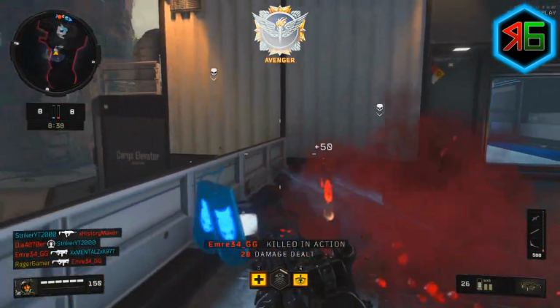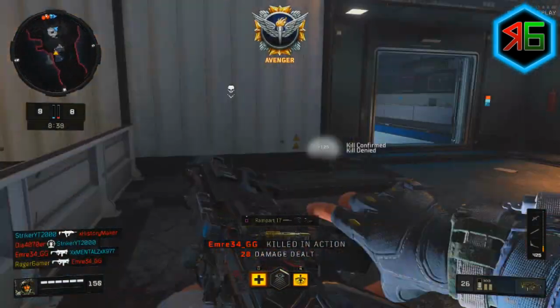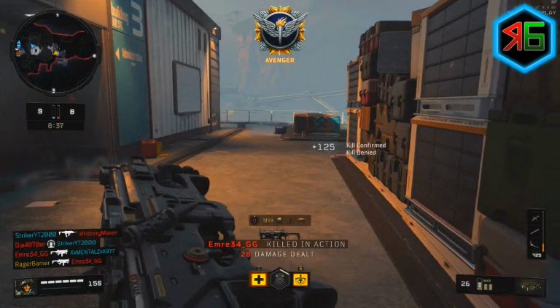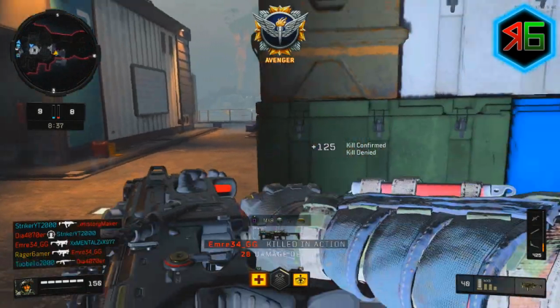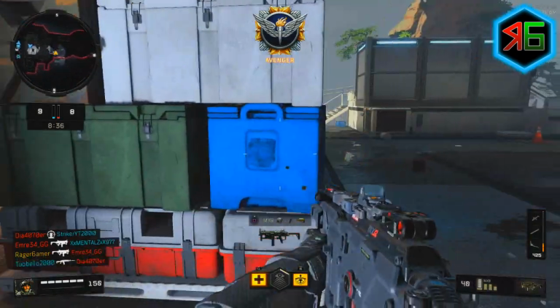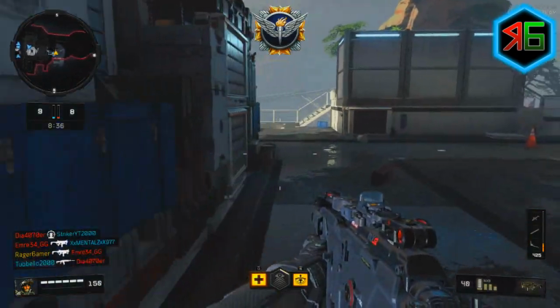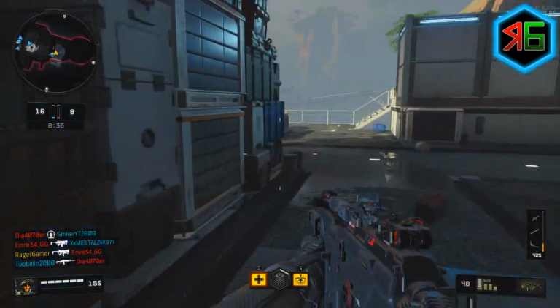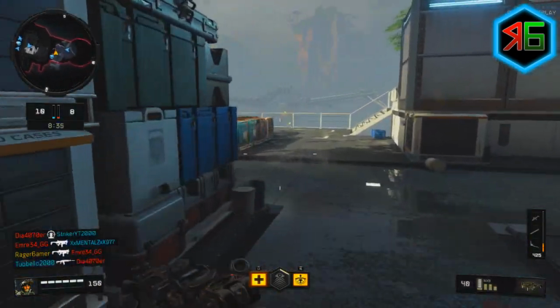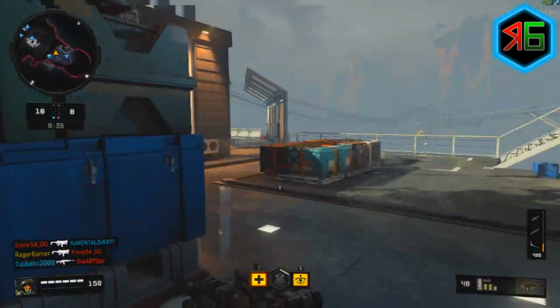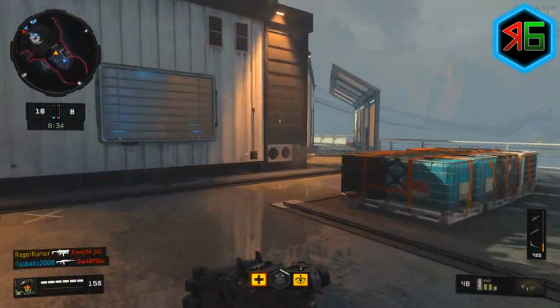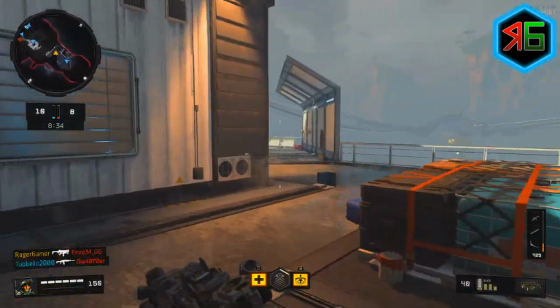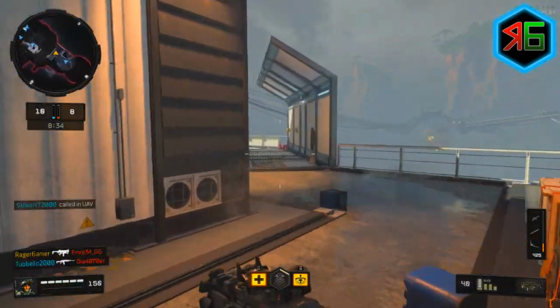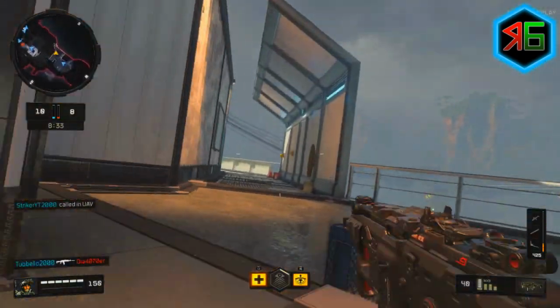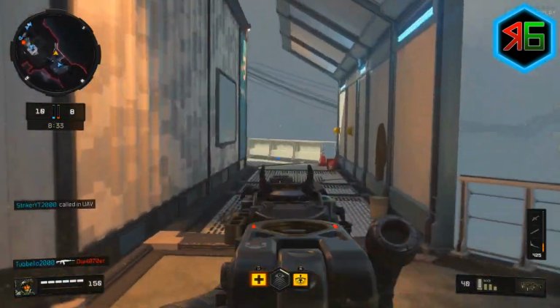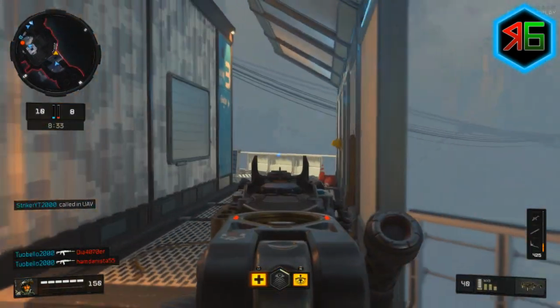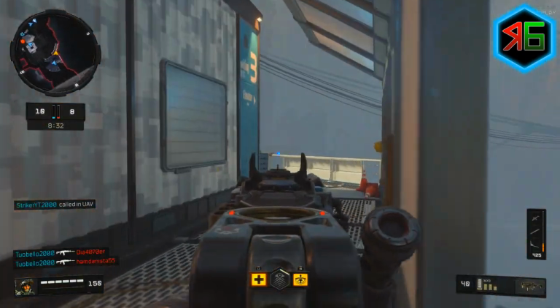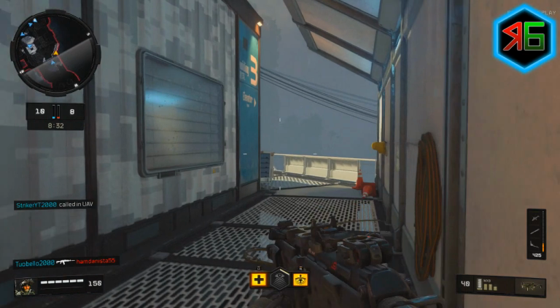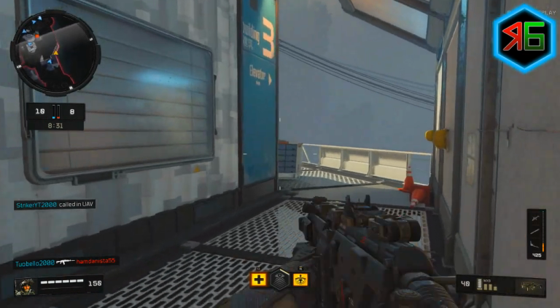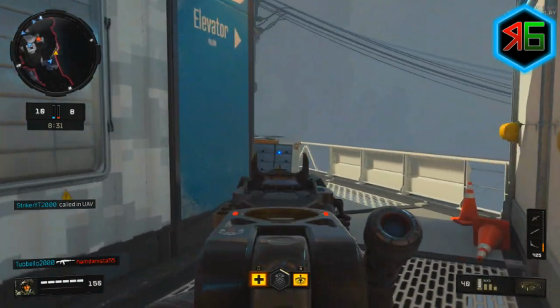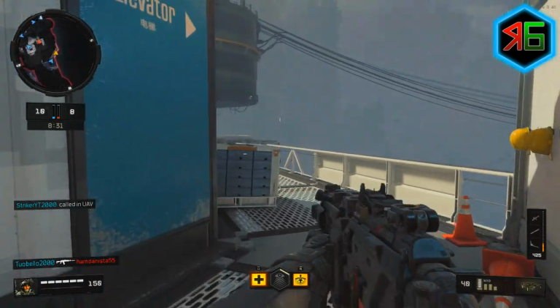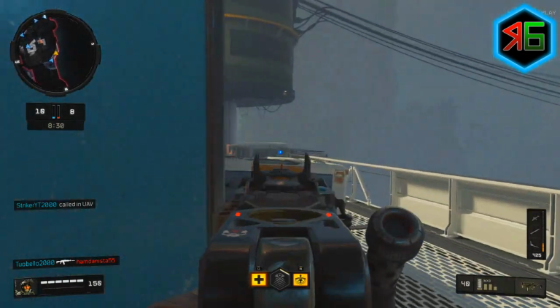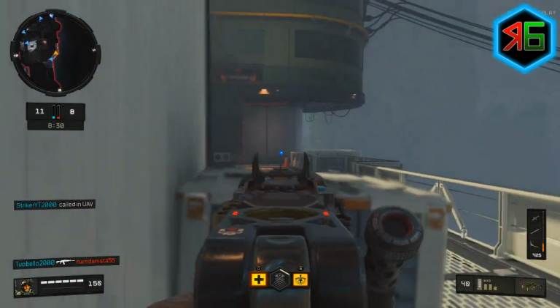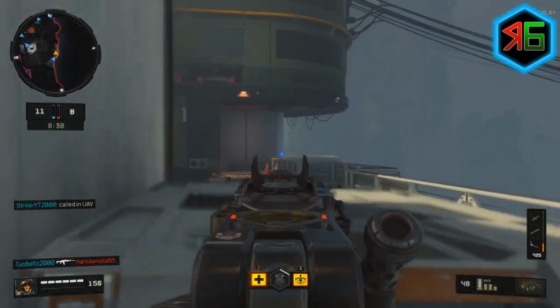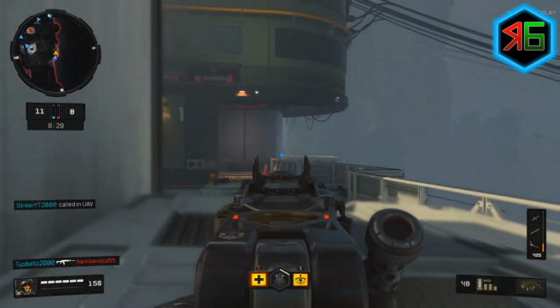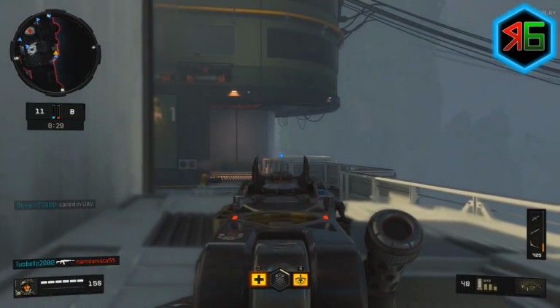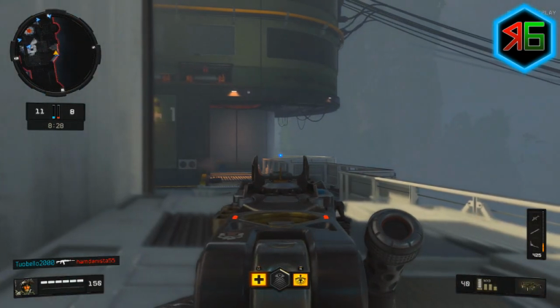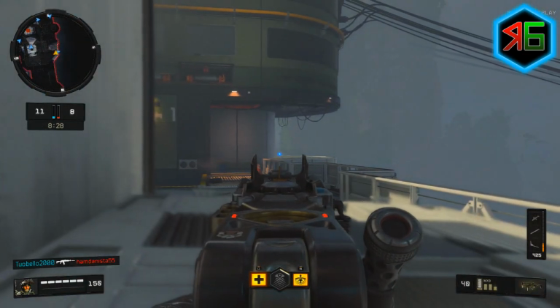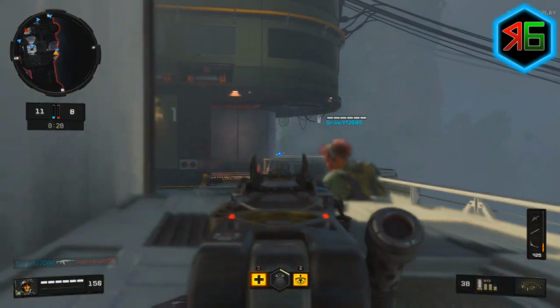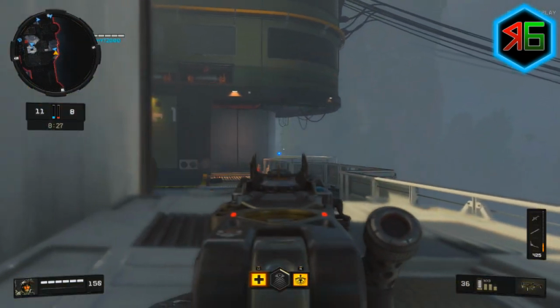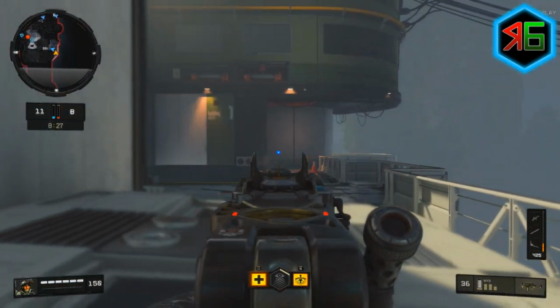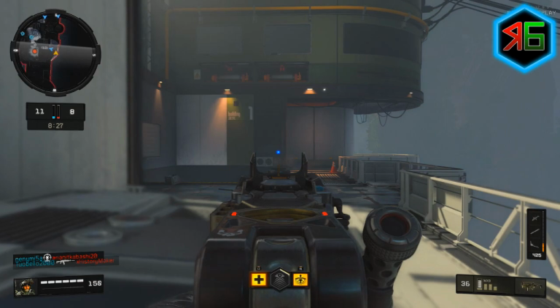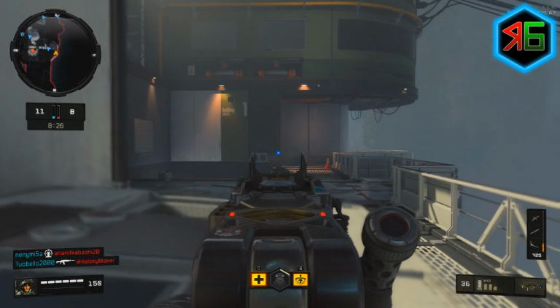If you decide to go right — because obviously you've got left, middle, or right — that box right there is really good for using as cover, because there are enemies often on the other side either on objectives and stuff like that.